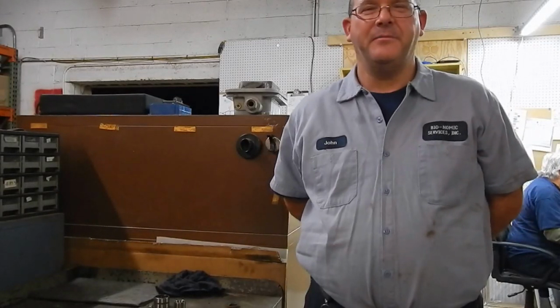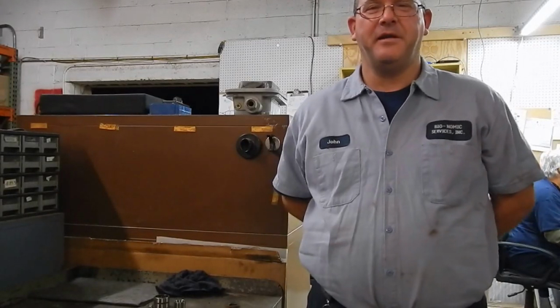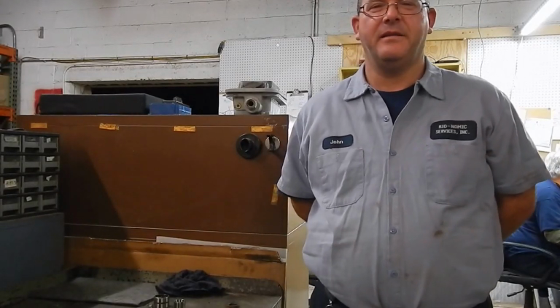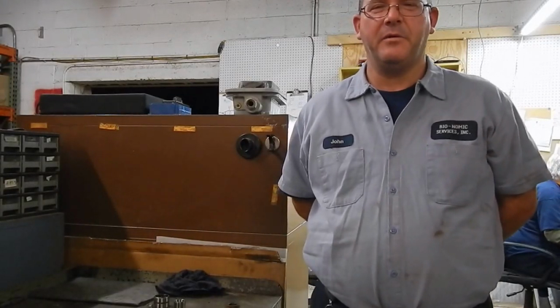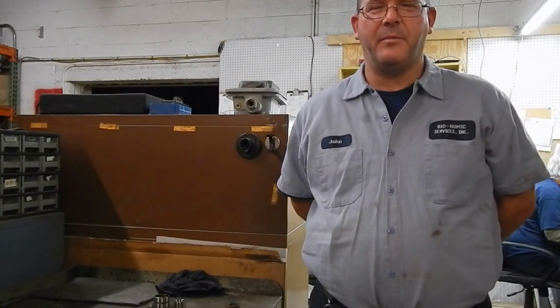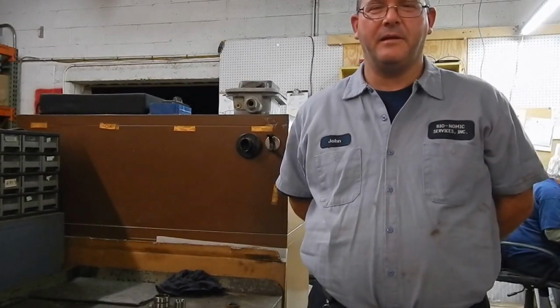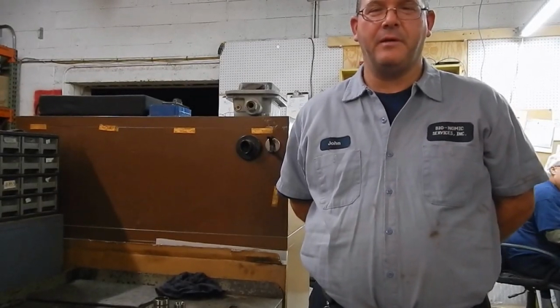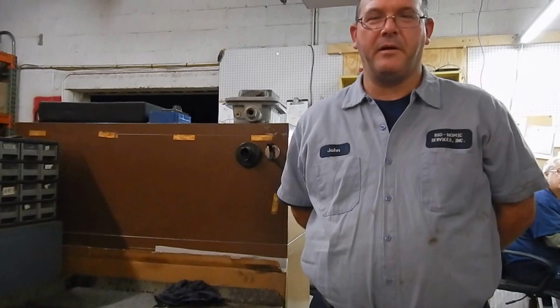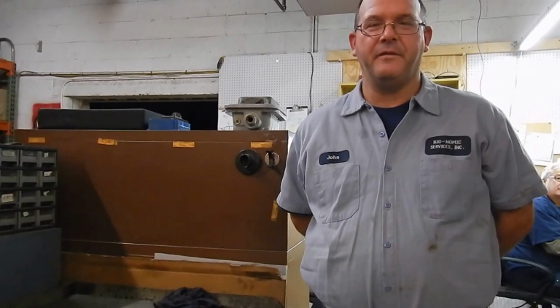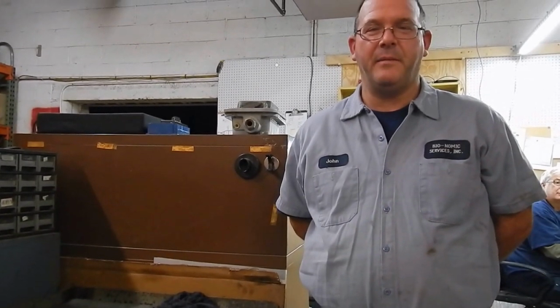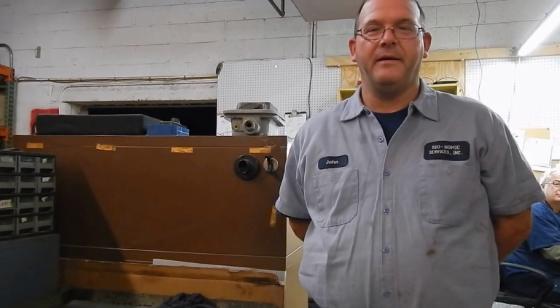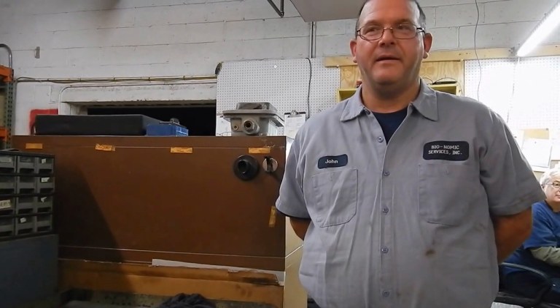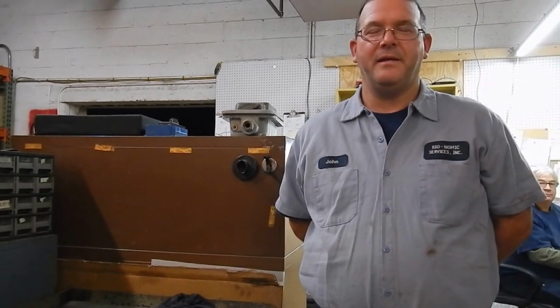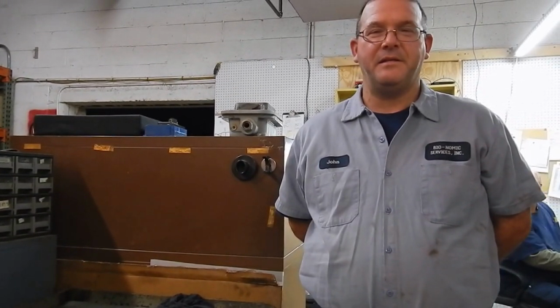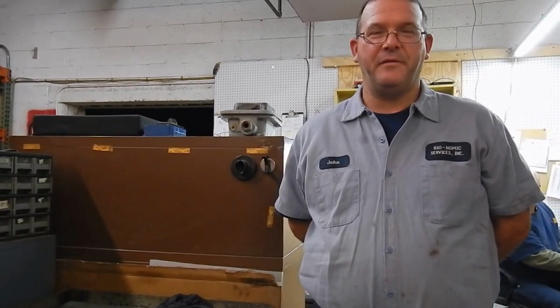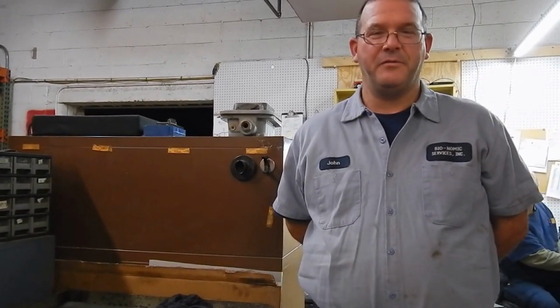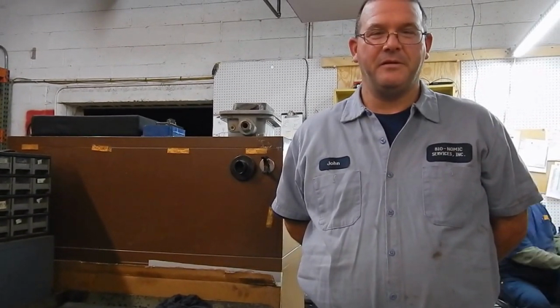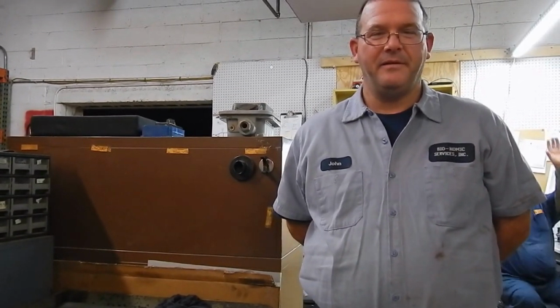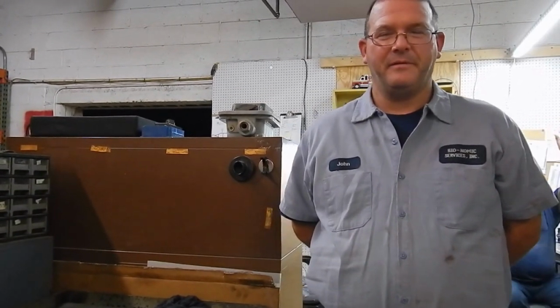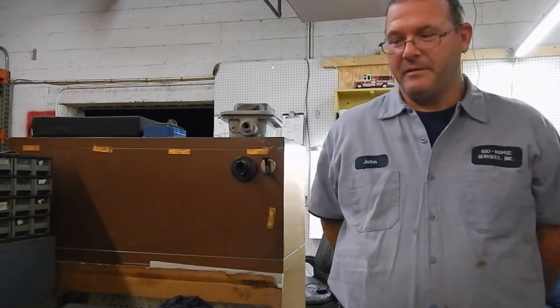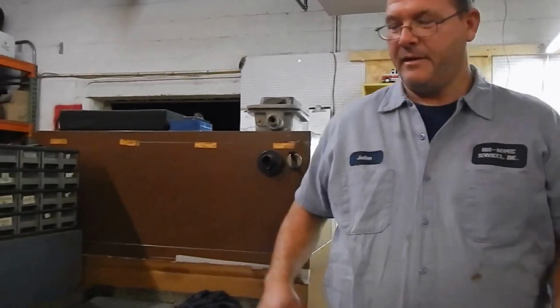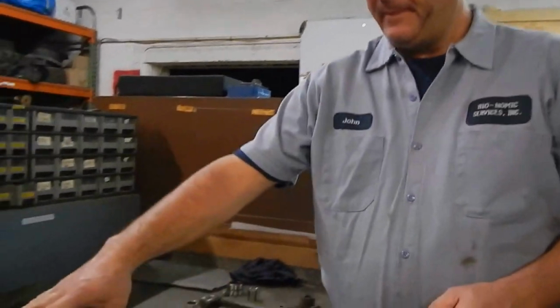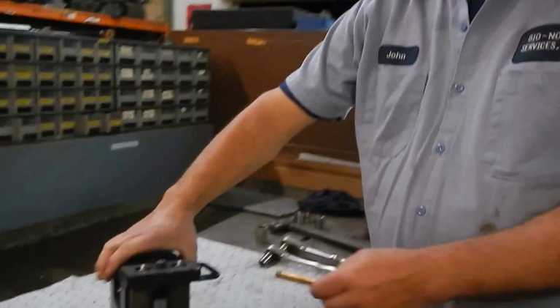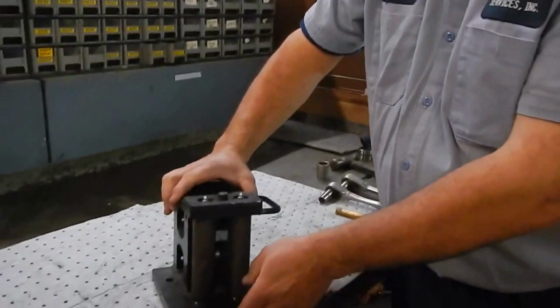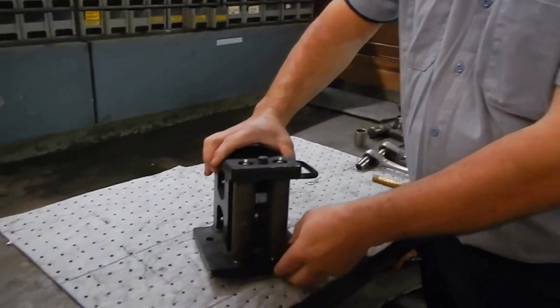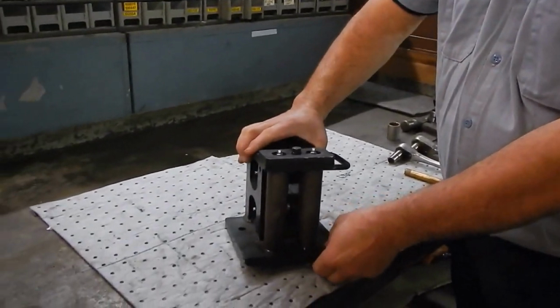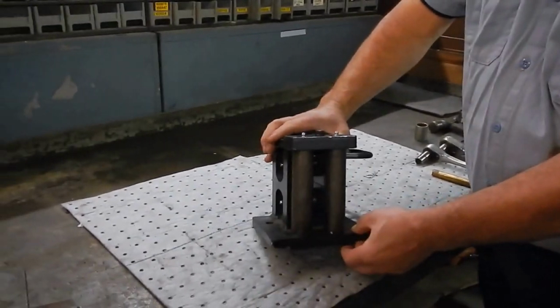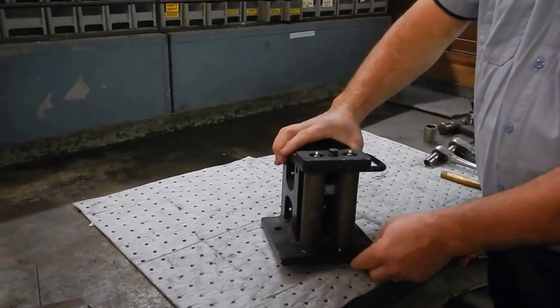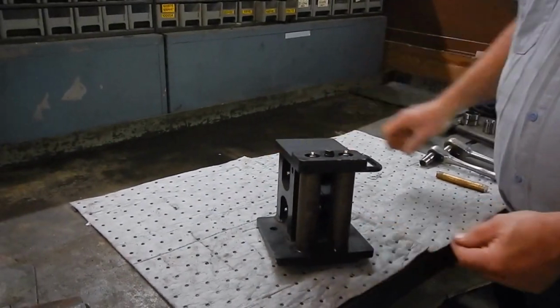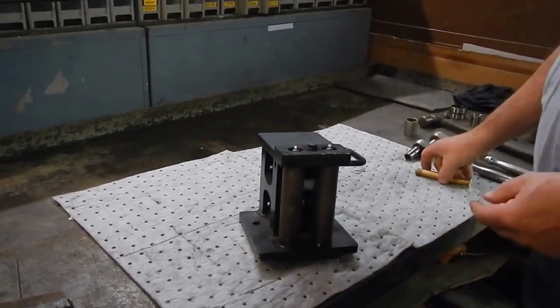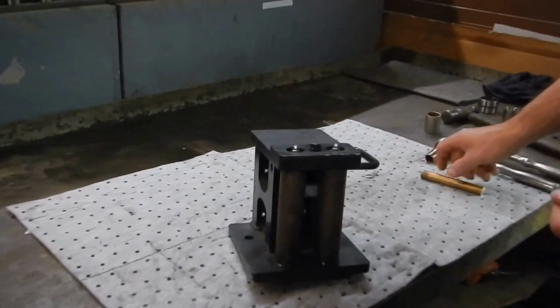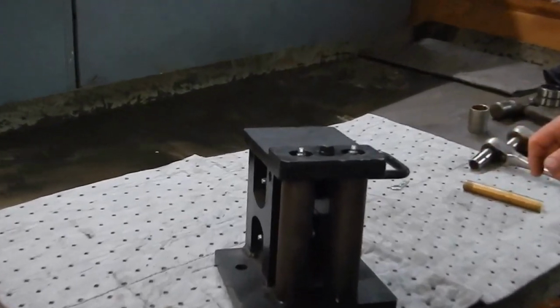I'm John Jennings and today we're going to take apart the cable guide block off the VMI MD6151 dredge. We've already removed it from the dredge for ease of taking it apart and showing it to you today.